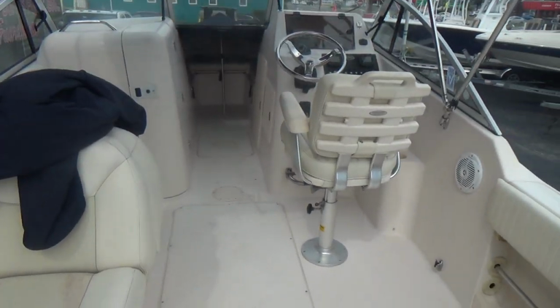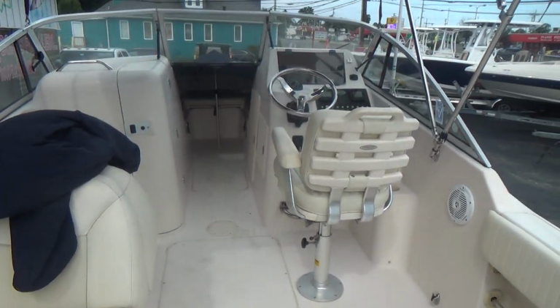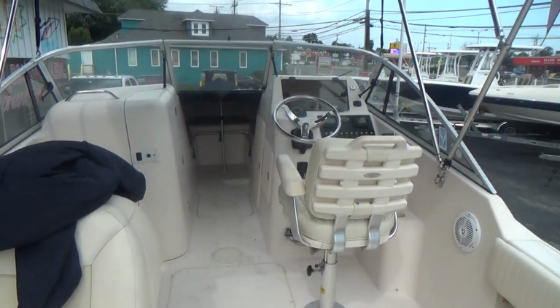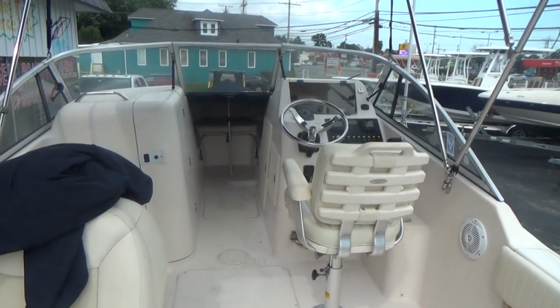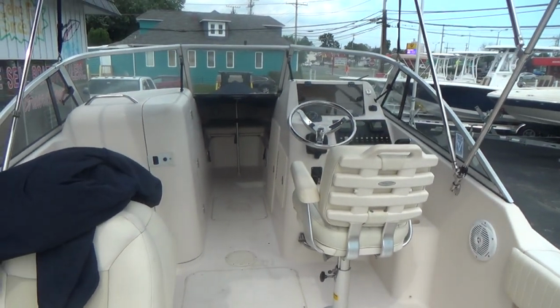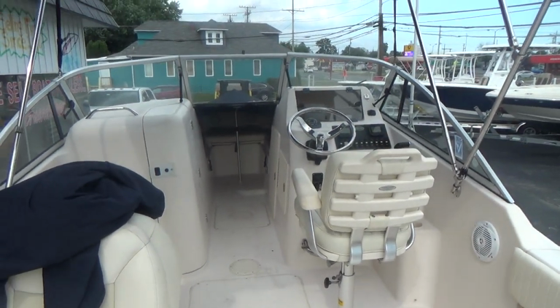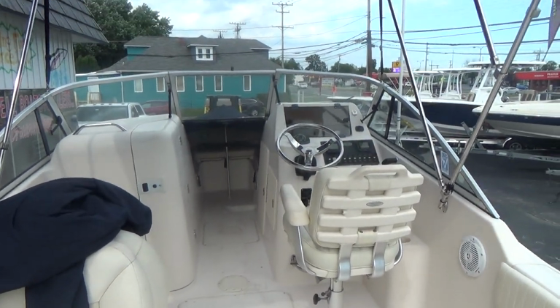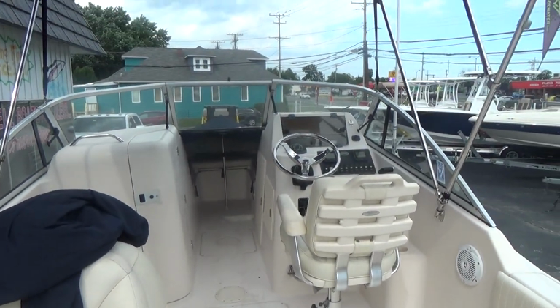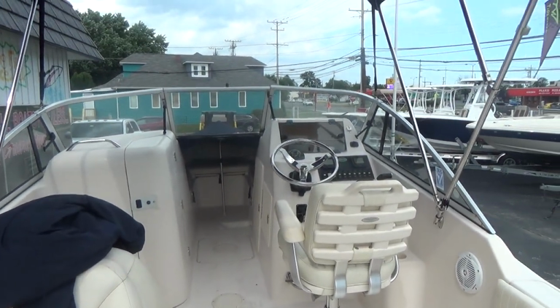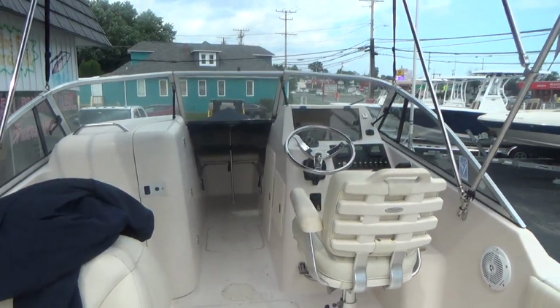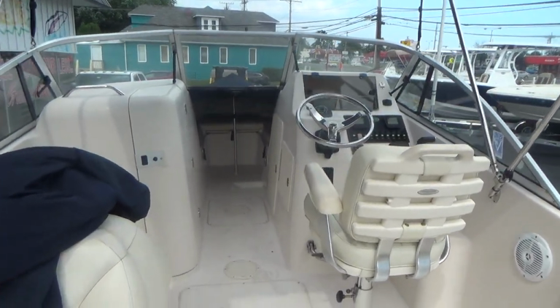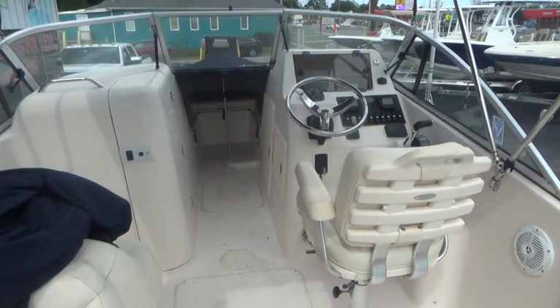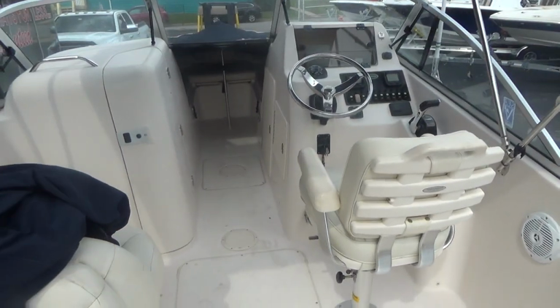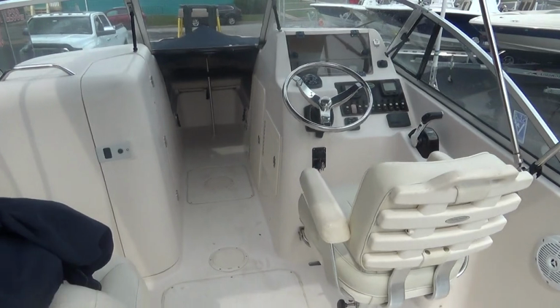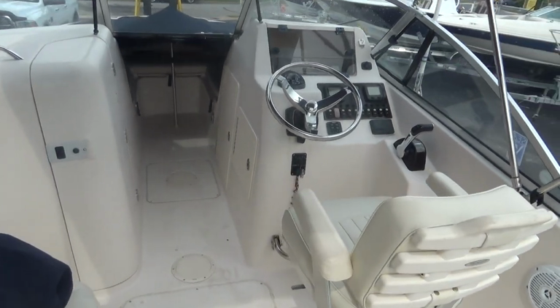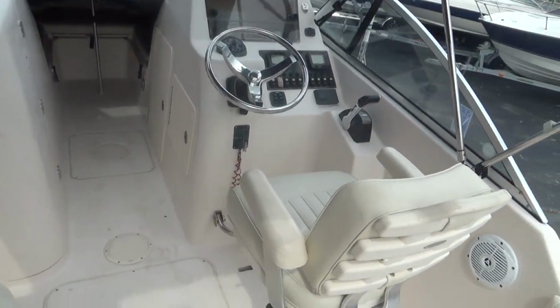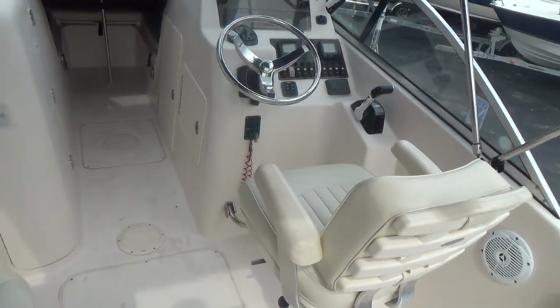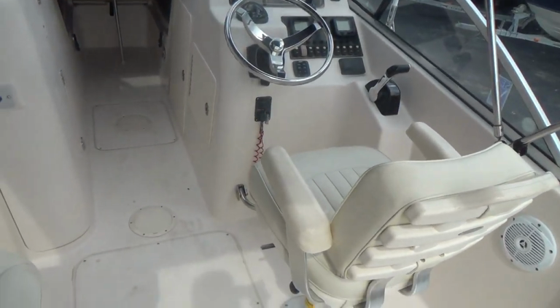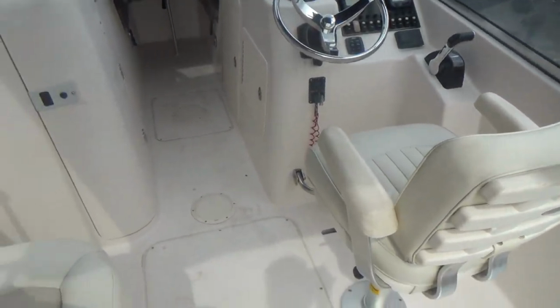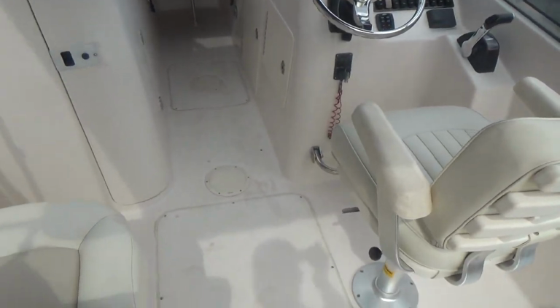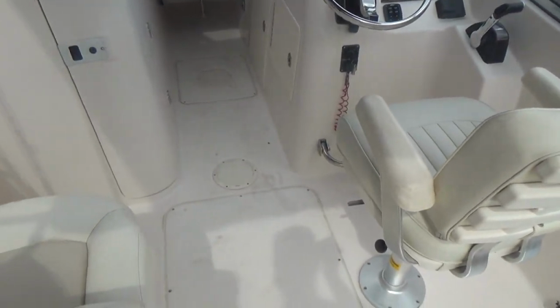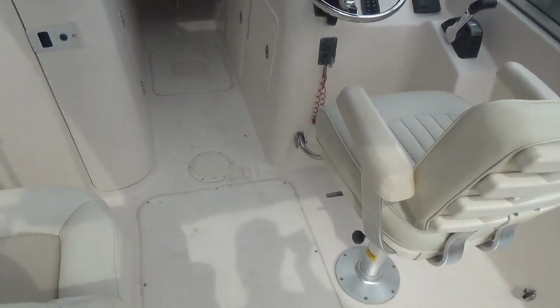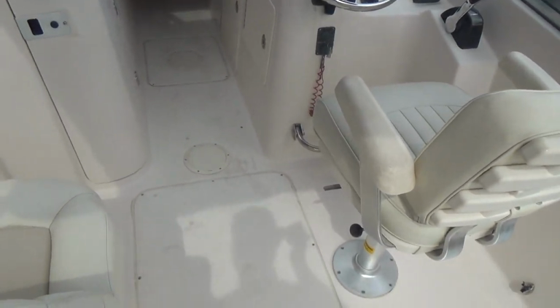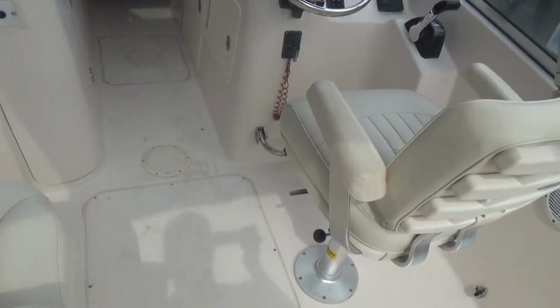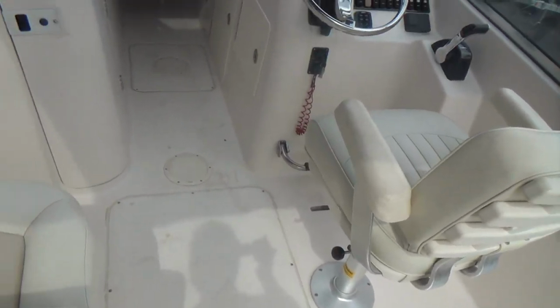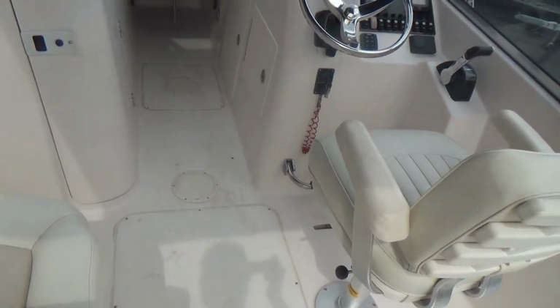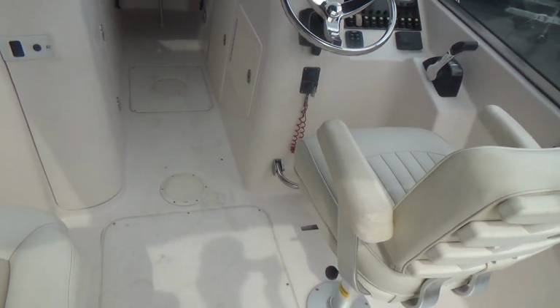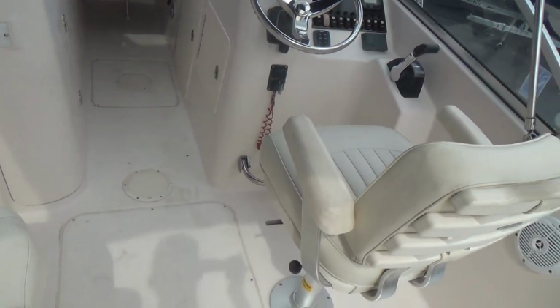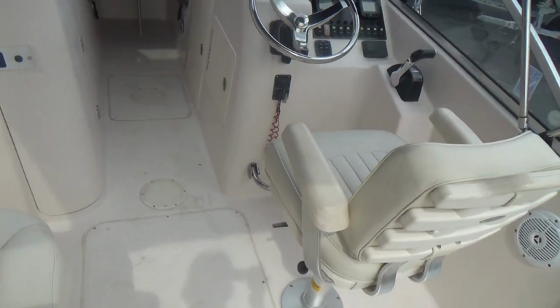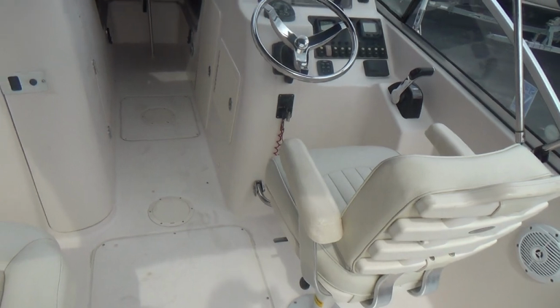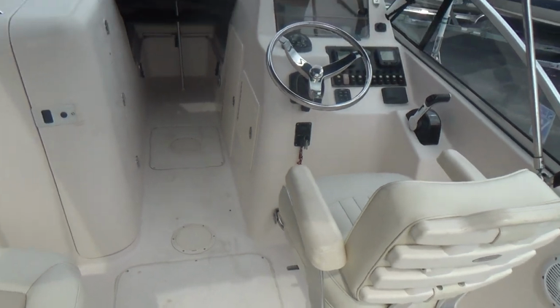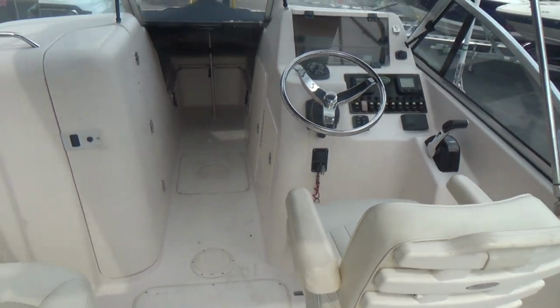It's got the upgraded captain's chair. Overall, just a sweet boat. With 250 horsepower, this boat will run in the mid-40s. We will be putting it in the water and running it hopefully within the next three or four days.